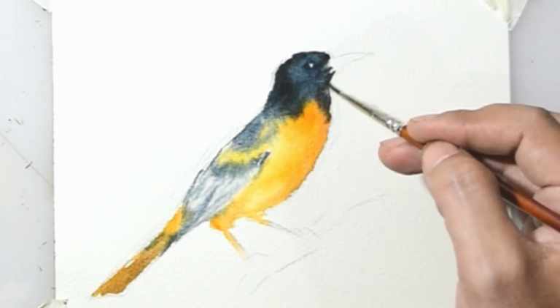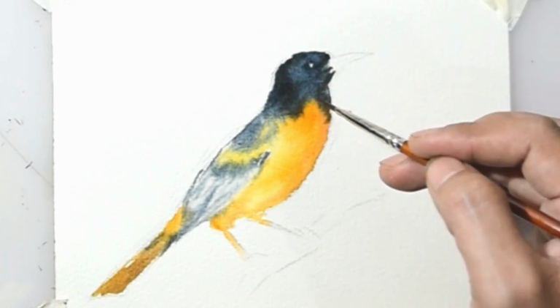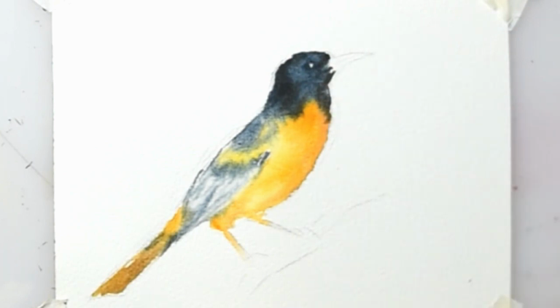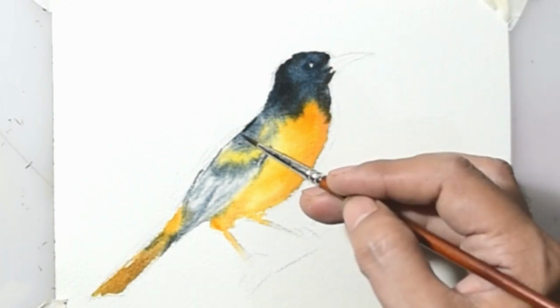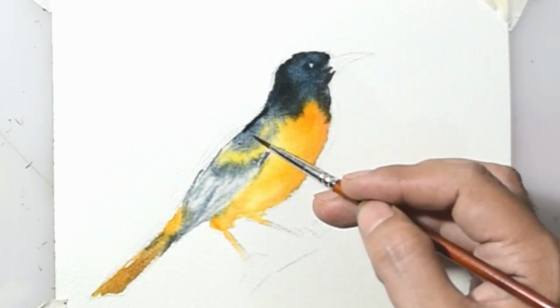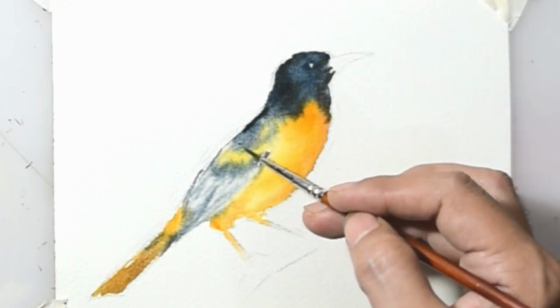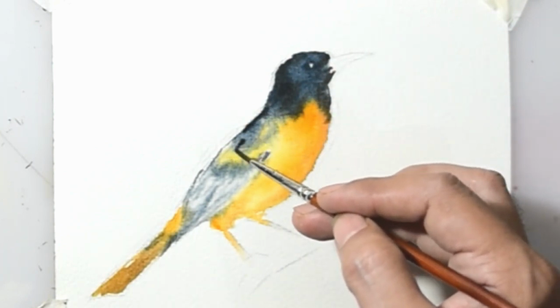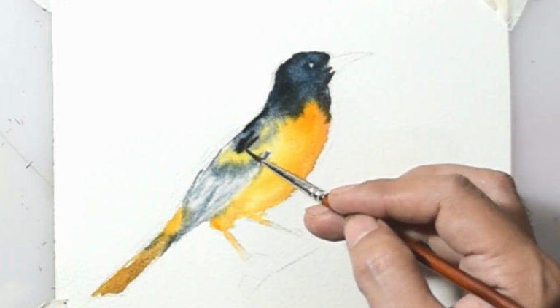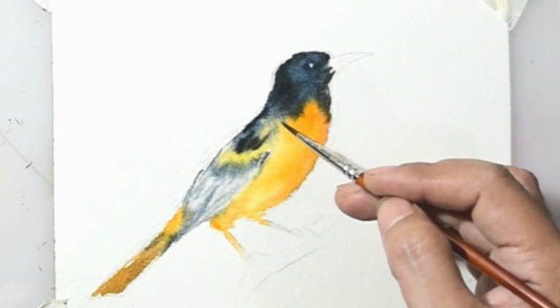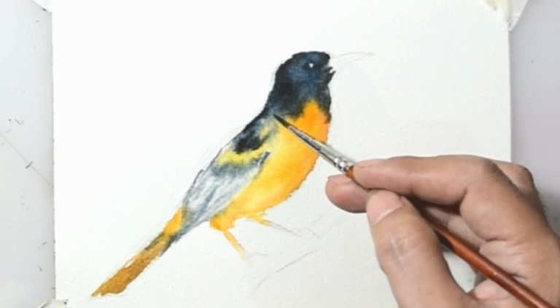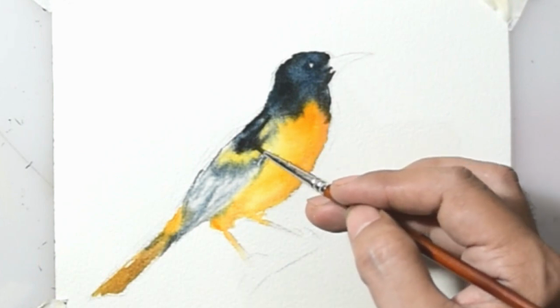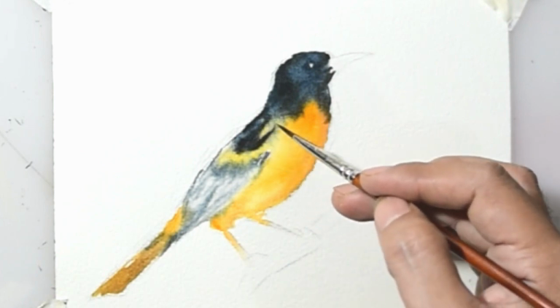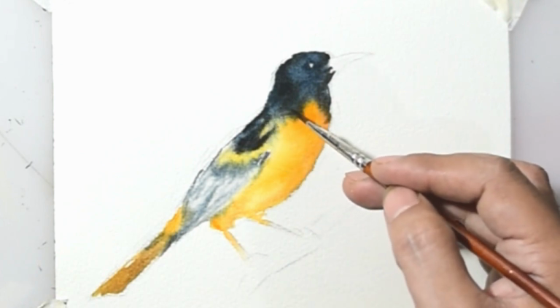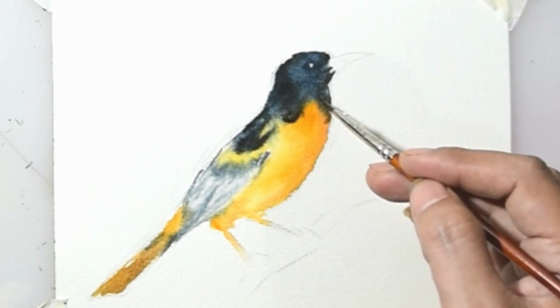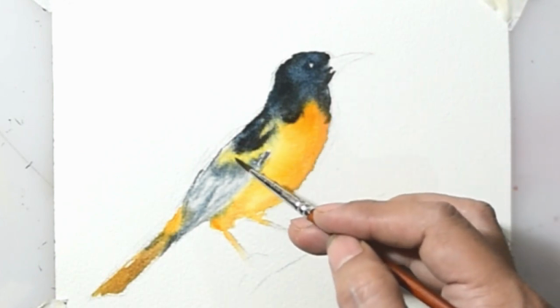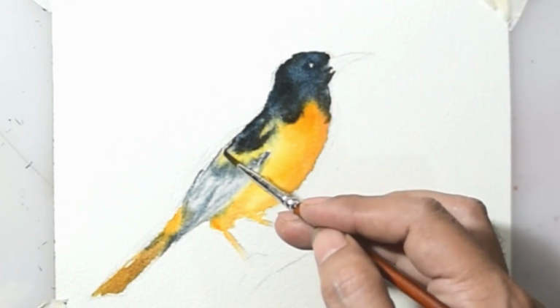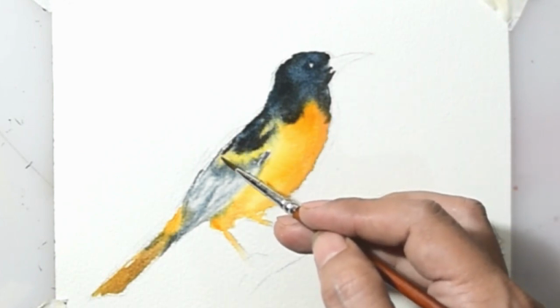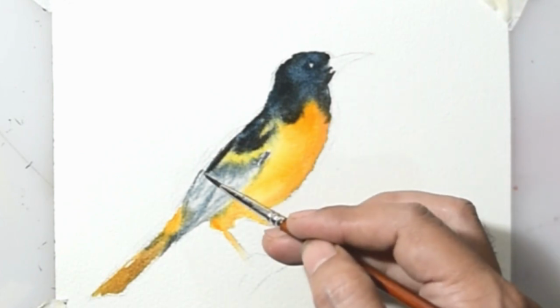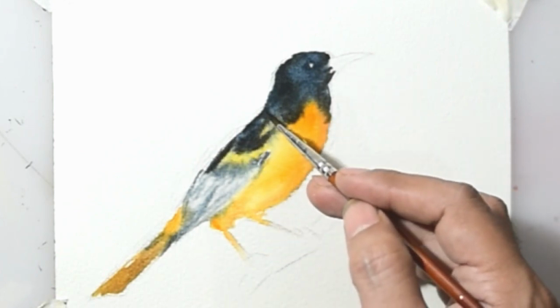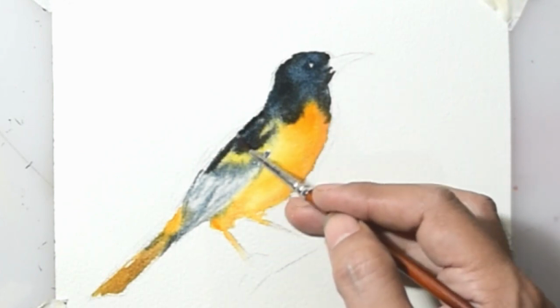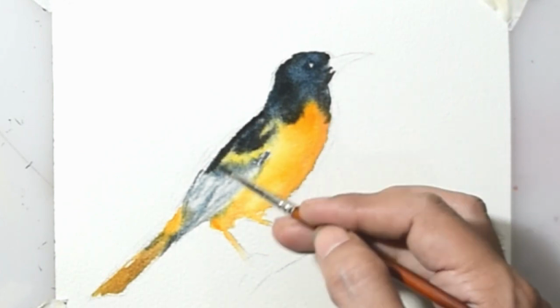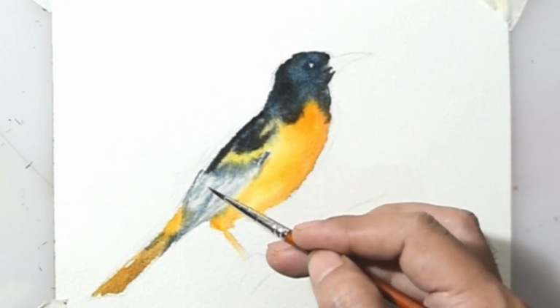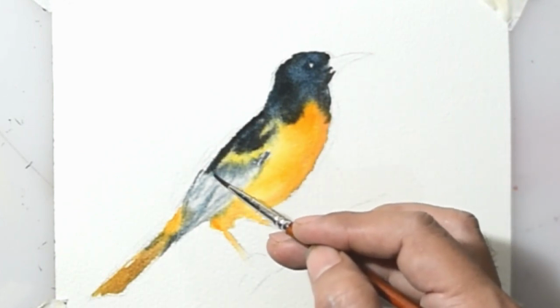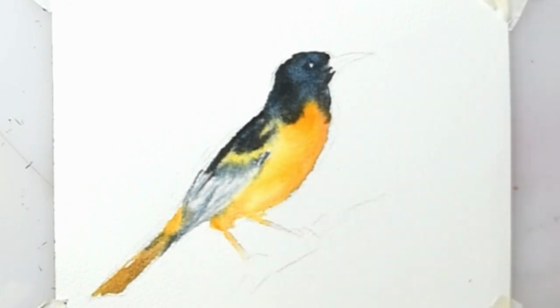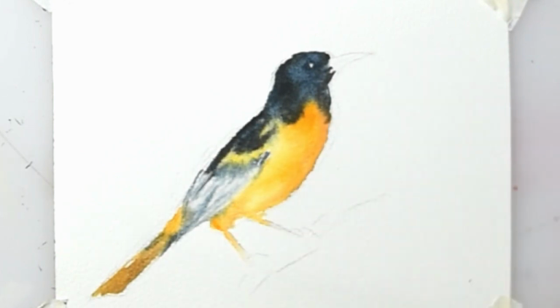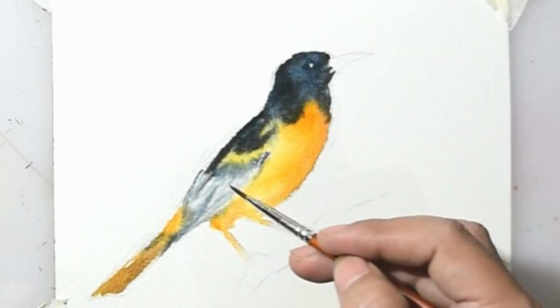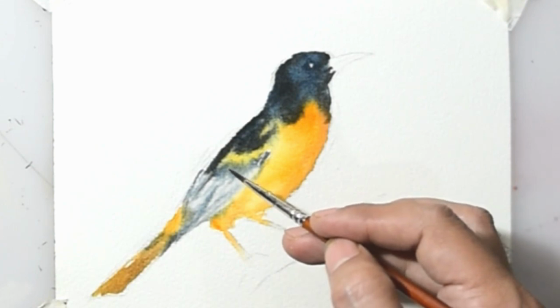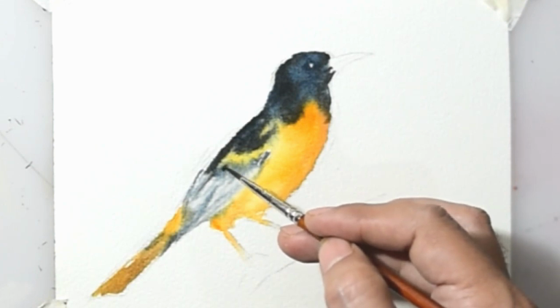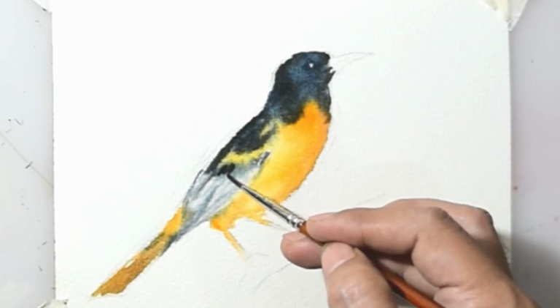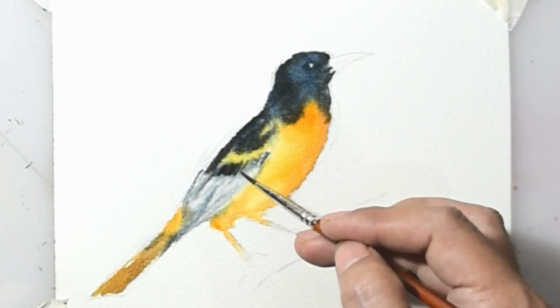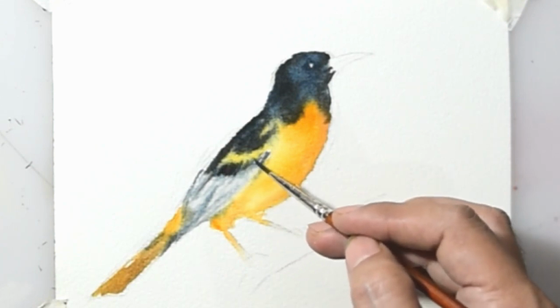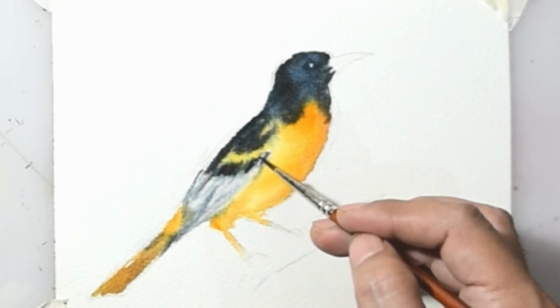I use an angular brush and a round brush. You can paint with your own style — you don't have to stick to my style.